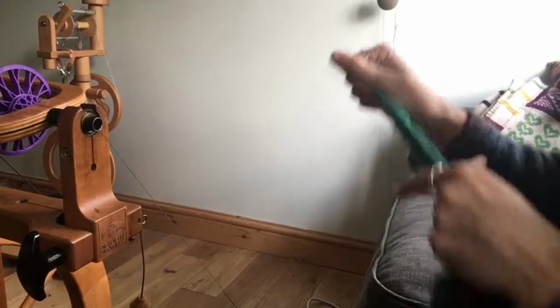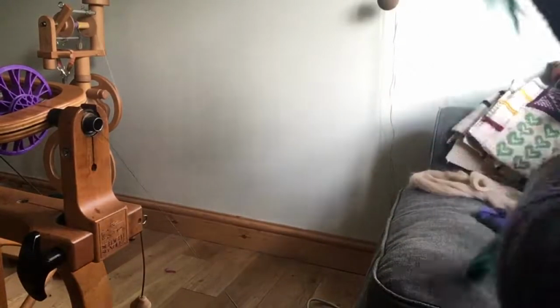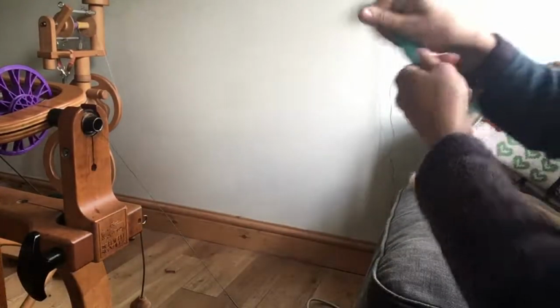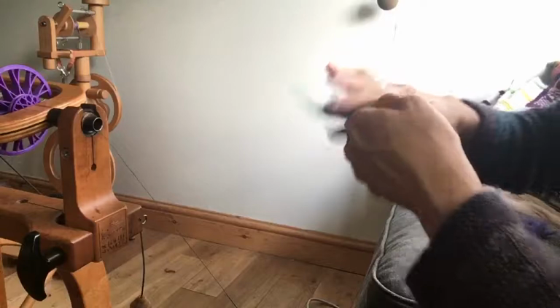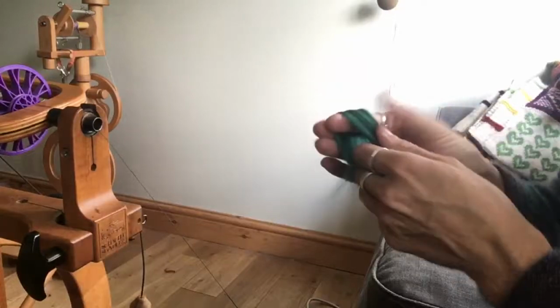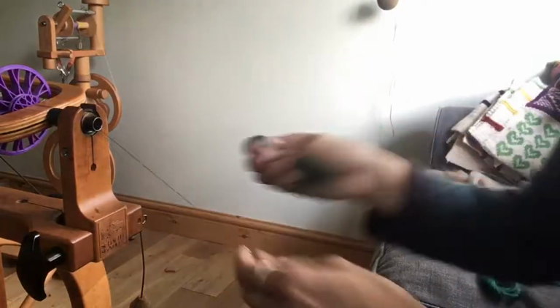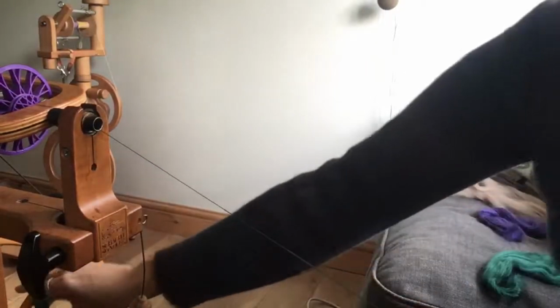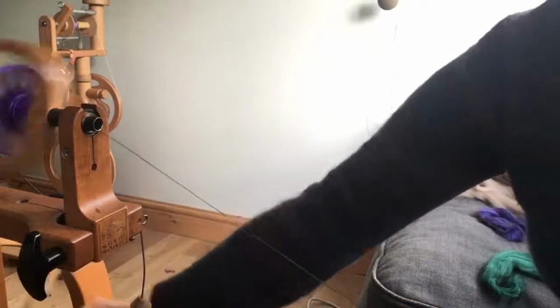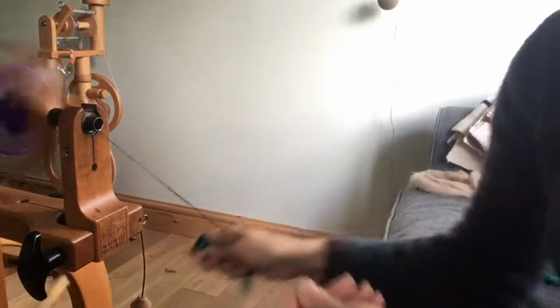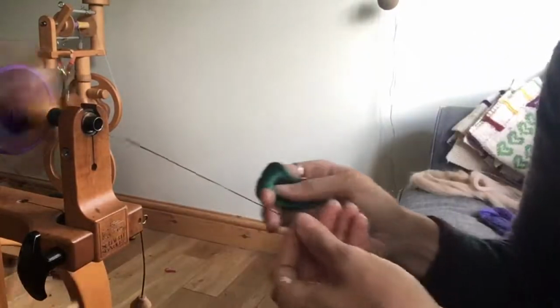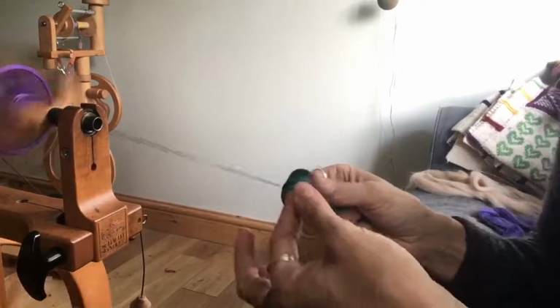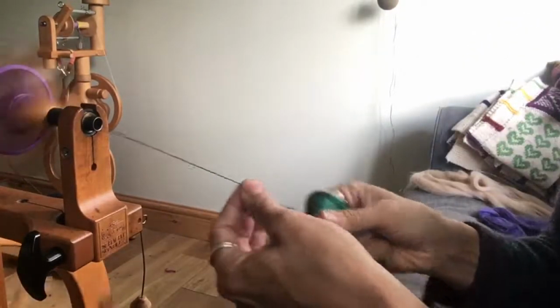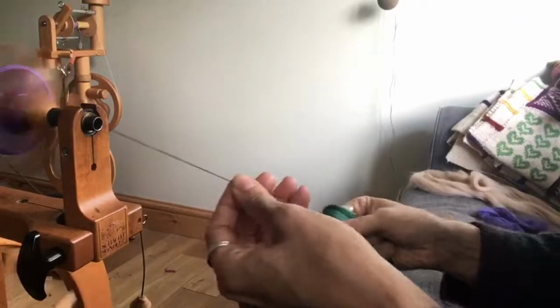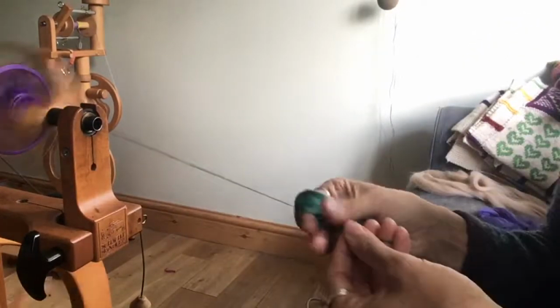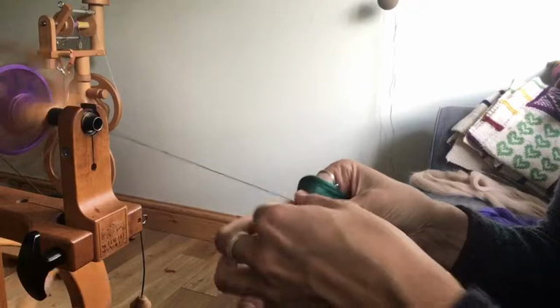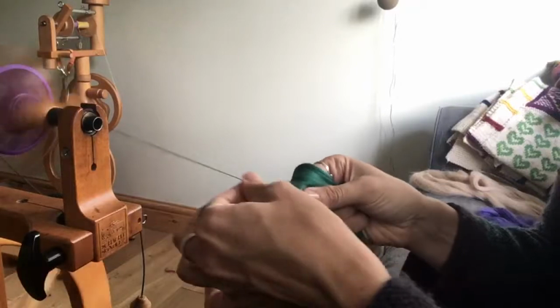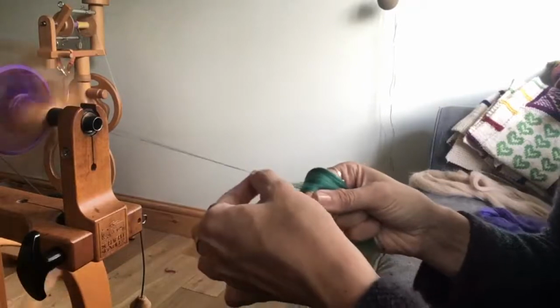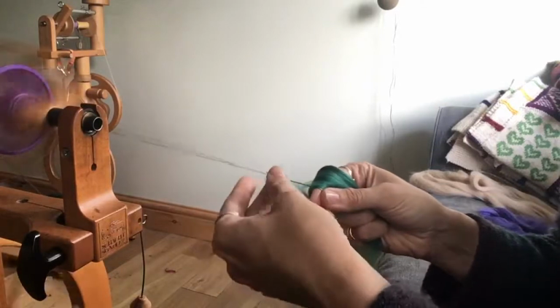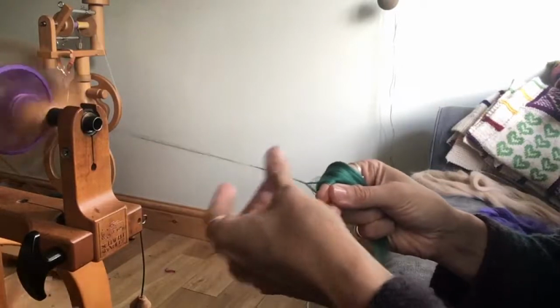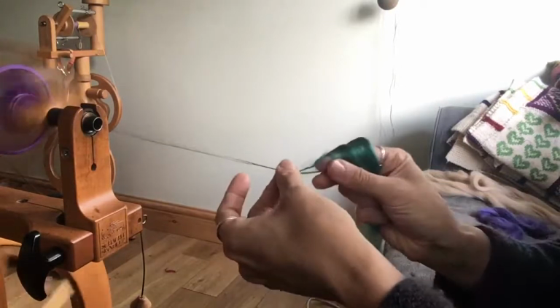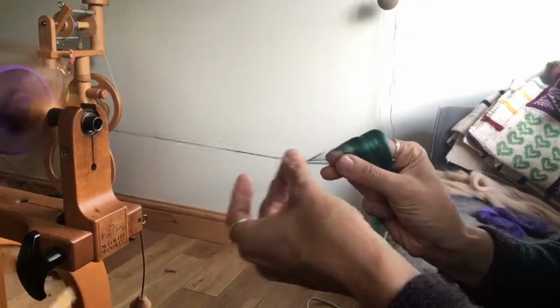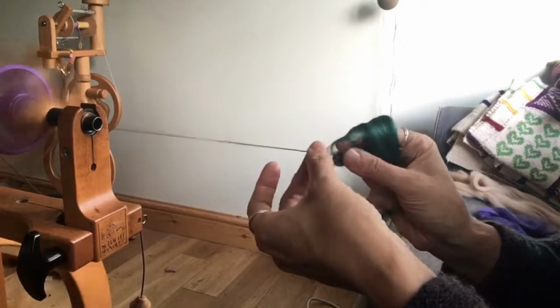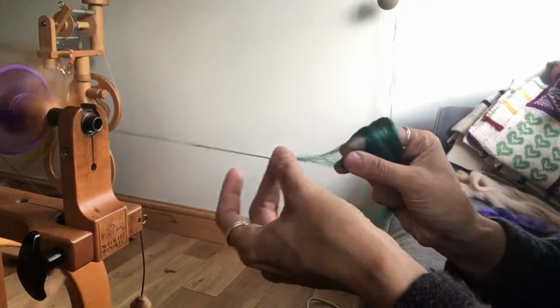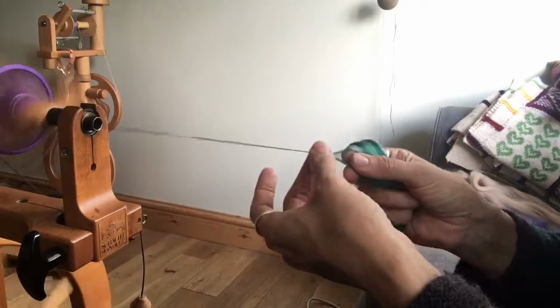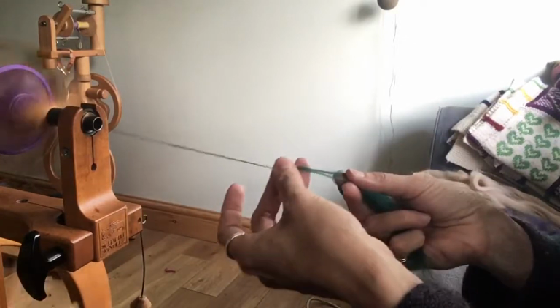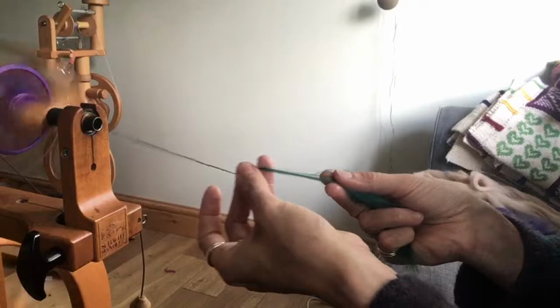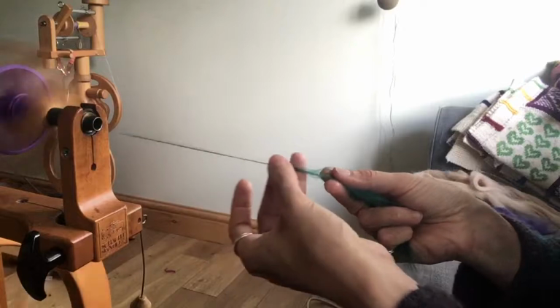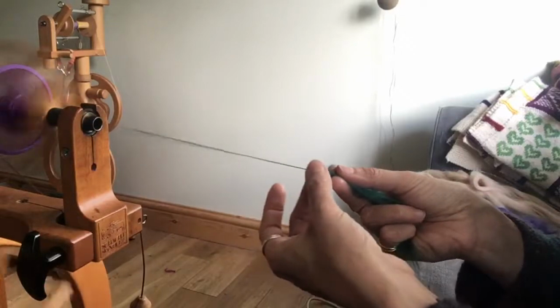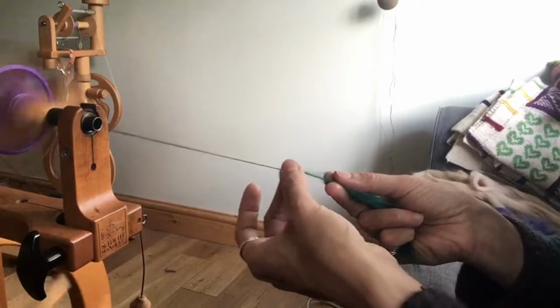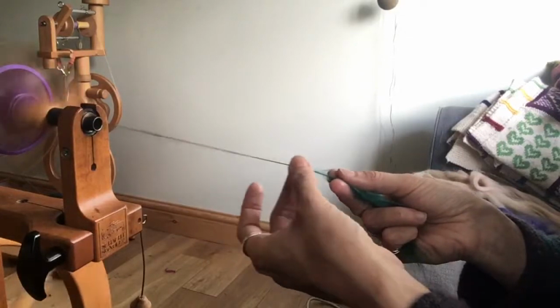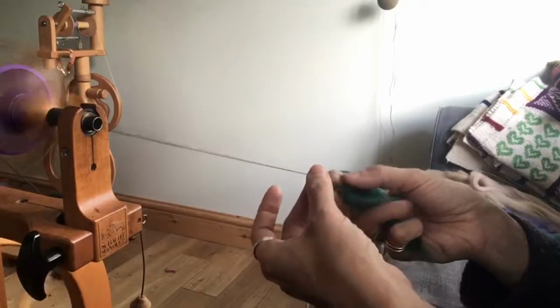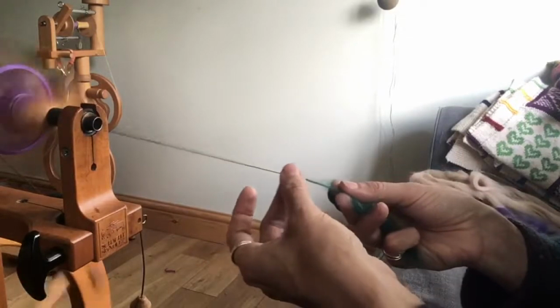You can try spinning it from the fold, but bear in mind that reduces the luster and you end up with a yarn that's slightly fluffier in nature. However, if you're struggling with the slipperiness, it can be a way to help introduce slightly more control into your yarn.